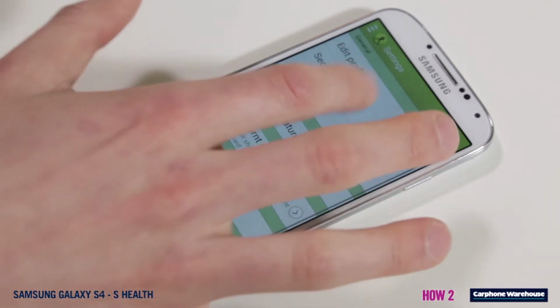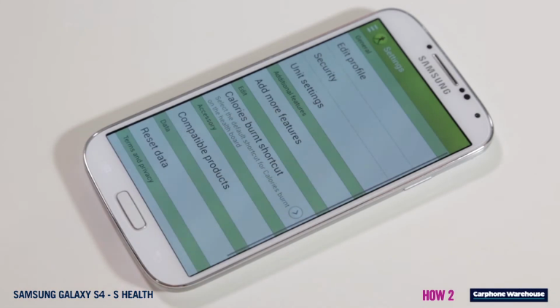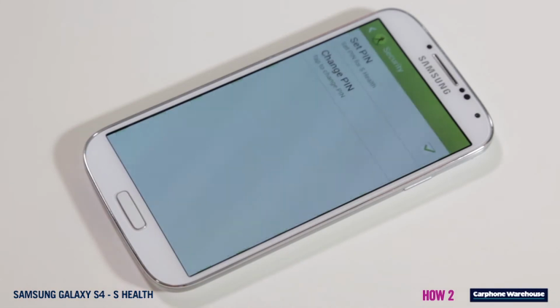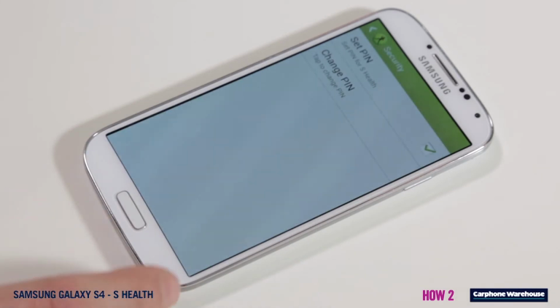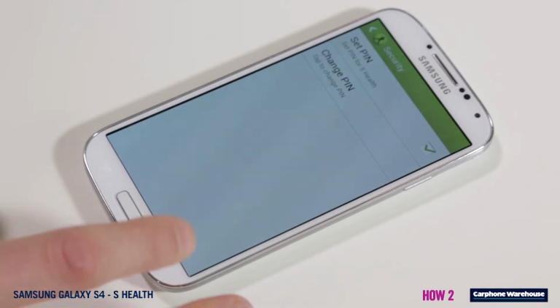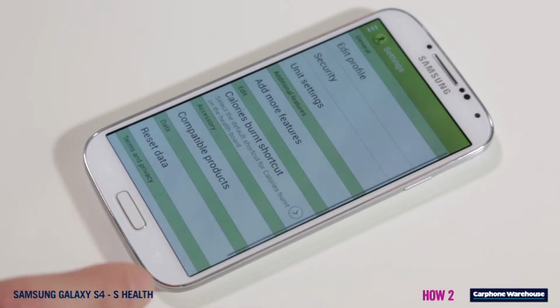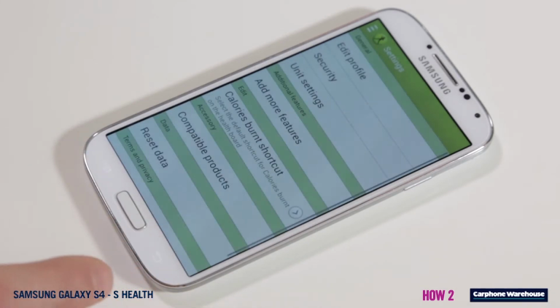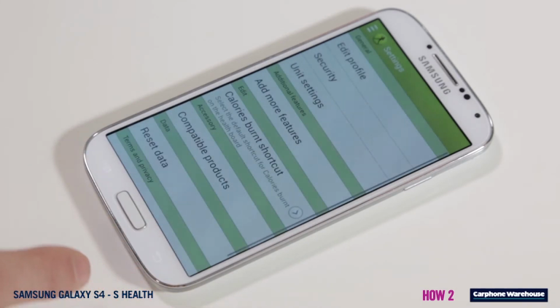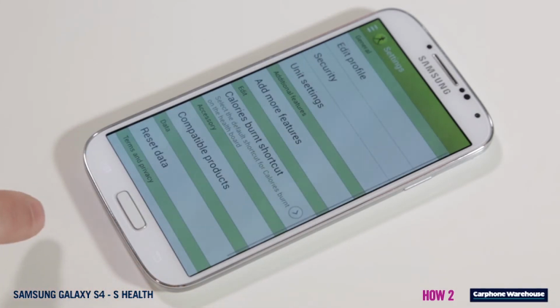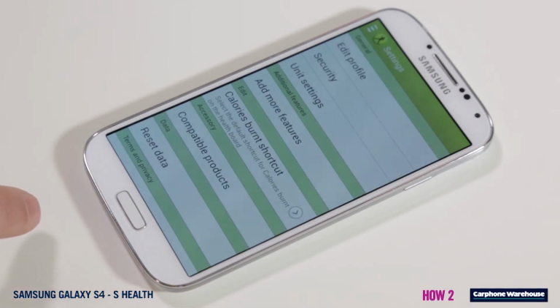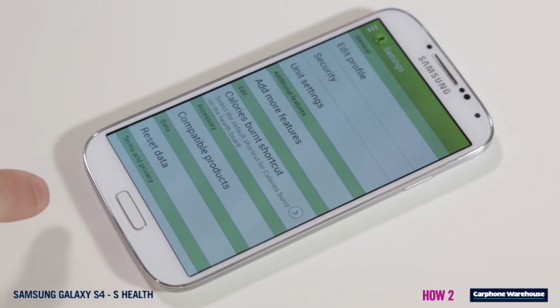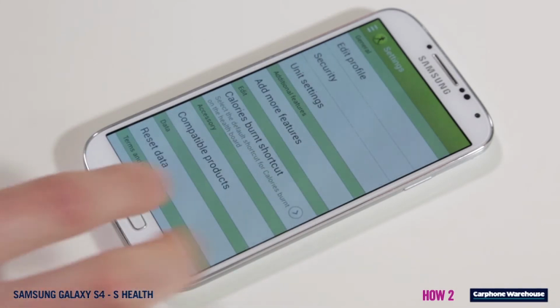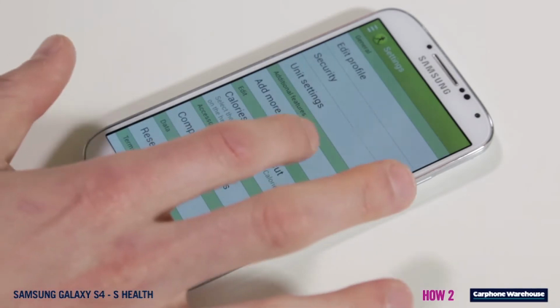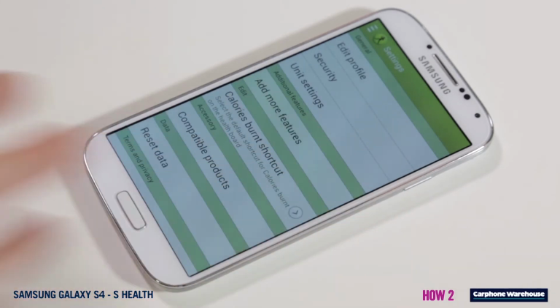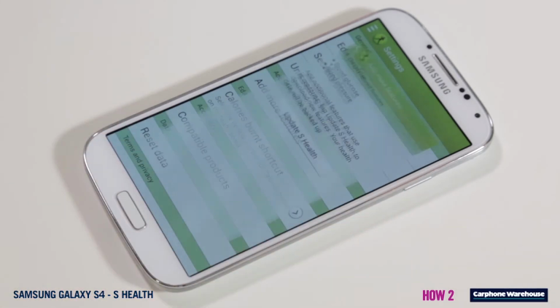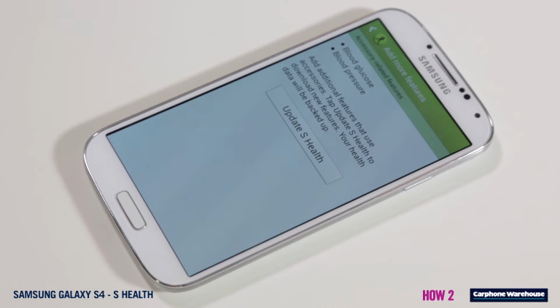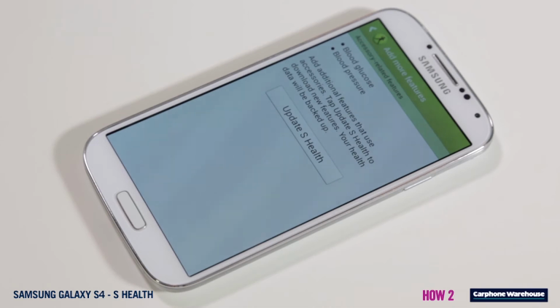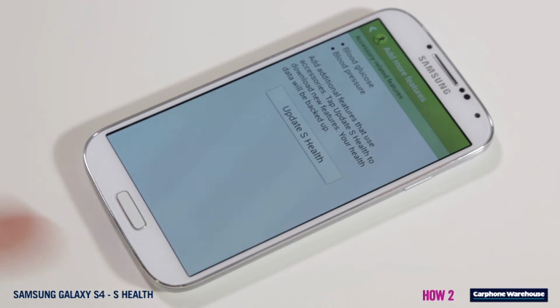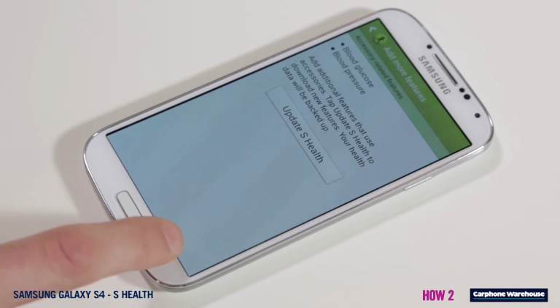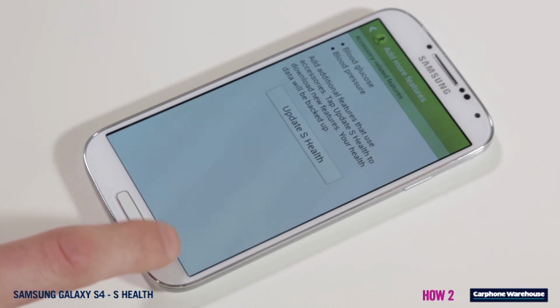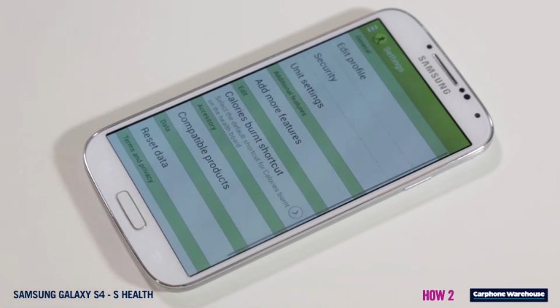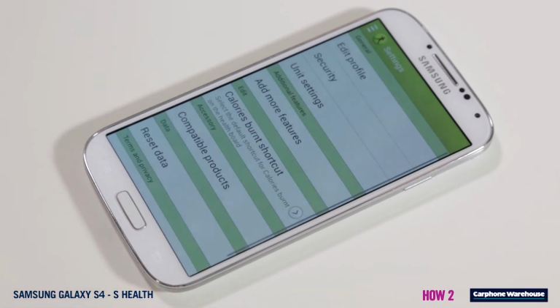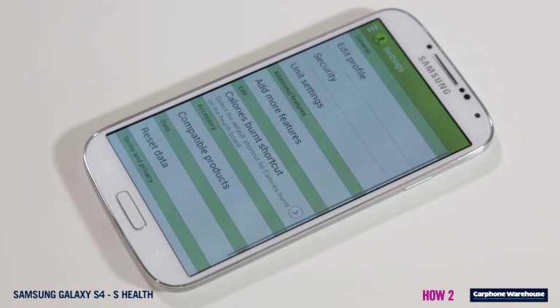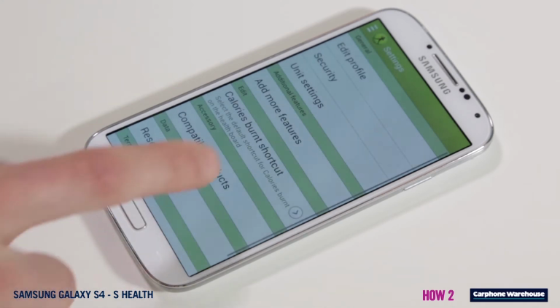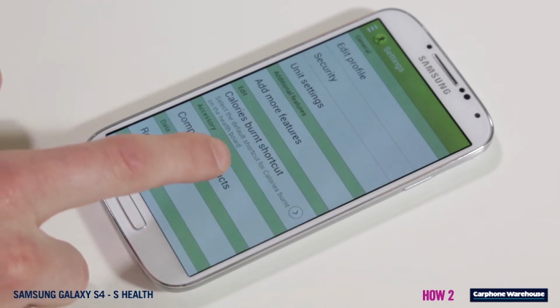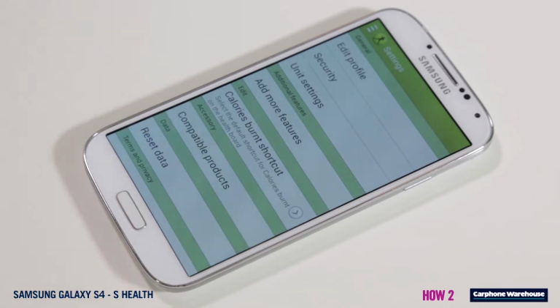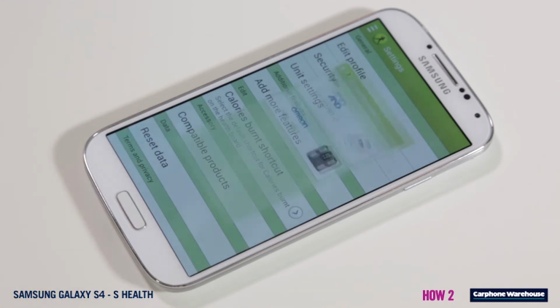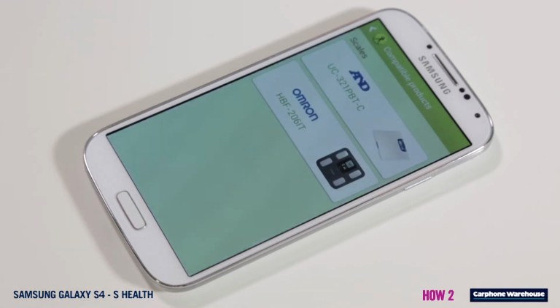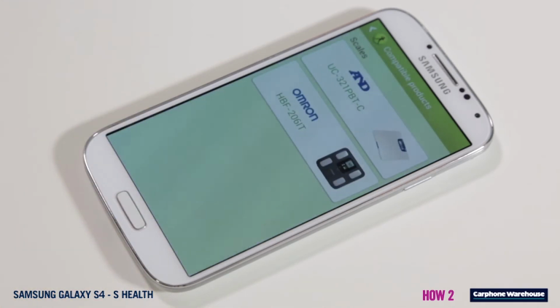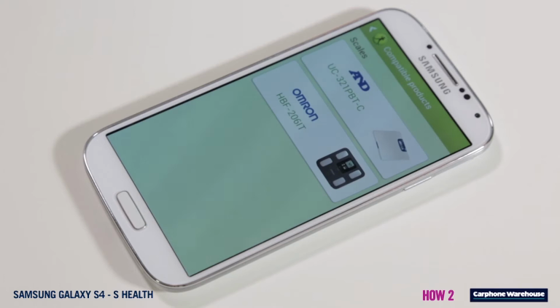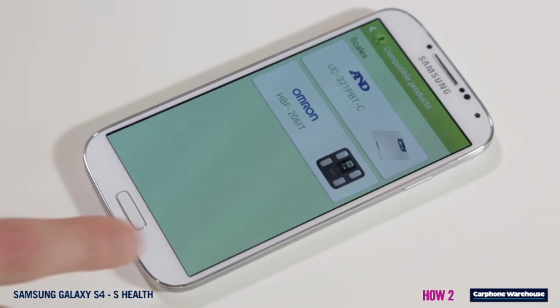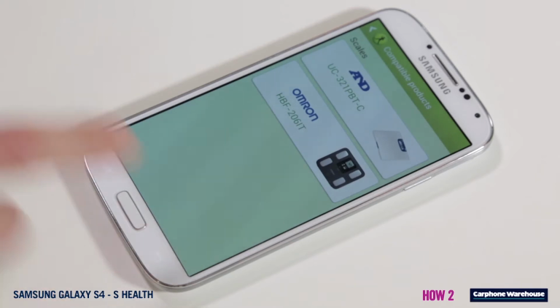When you enter the edit menu section you can even tell S Health to track blood glucose, blood pressure, or monitor your sleep. Remember though, you need the relevant accessories to use these features.